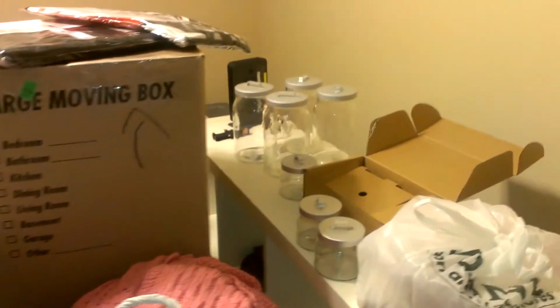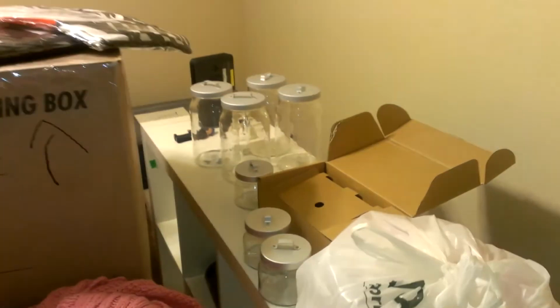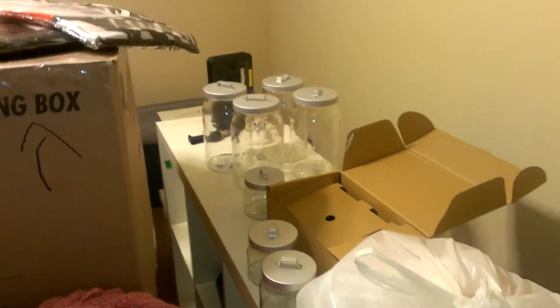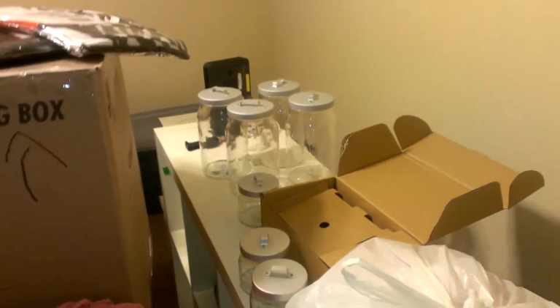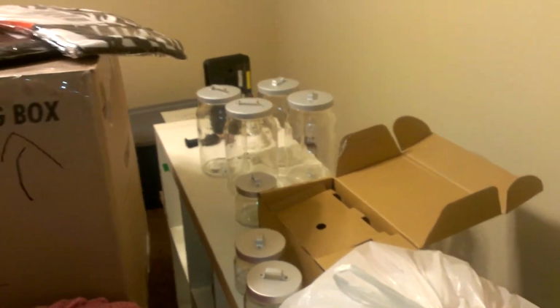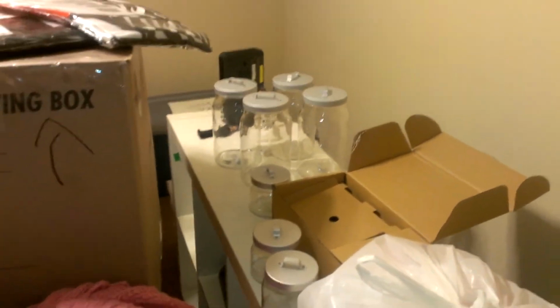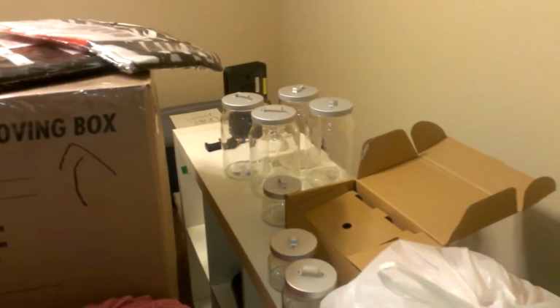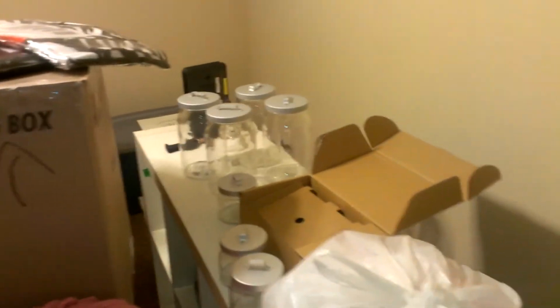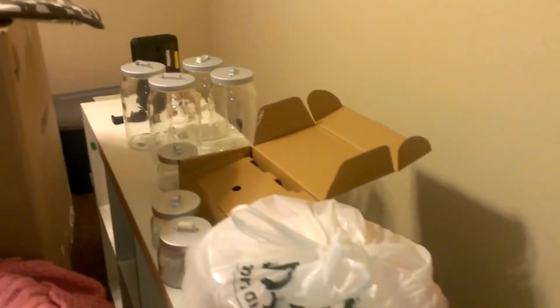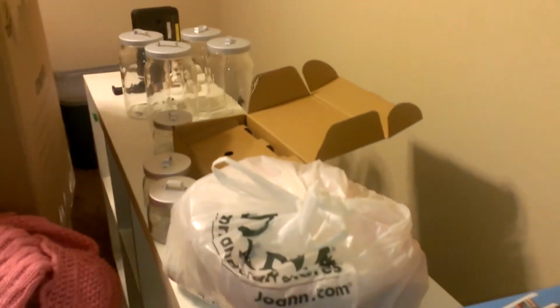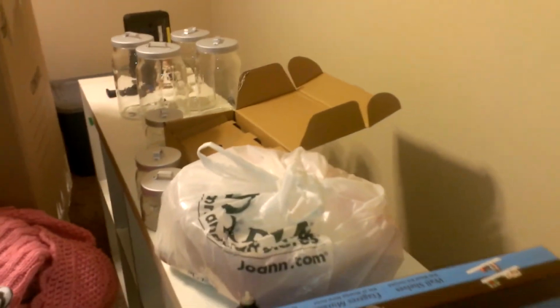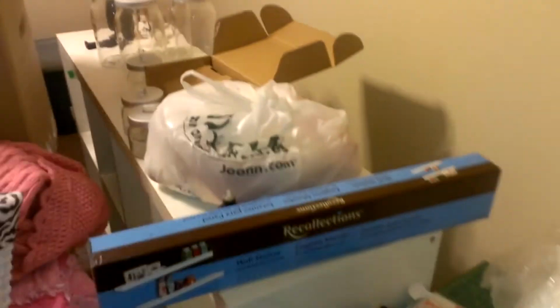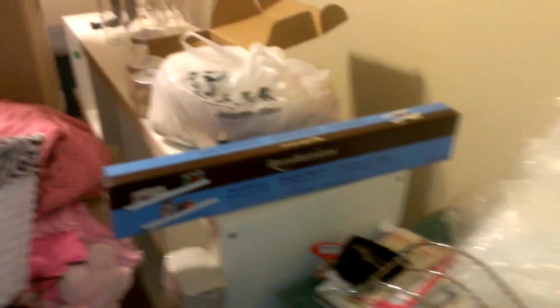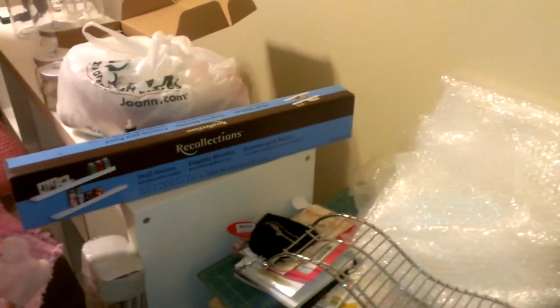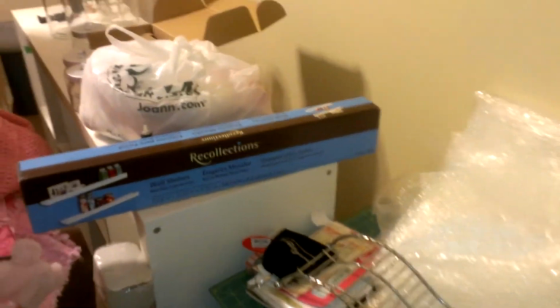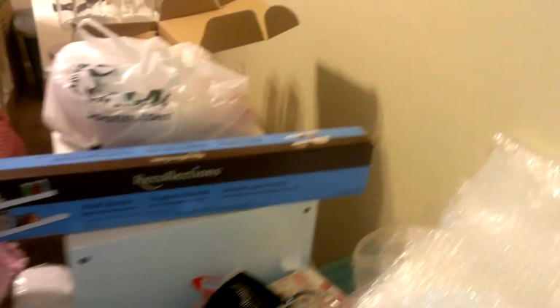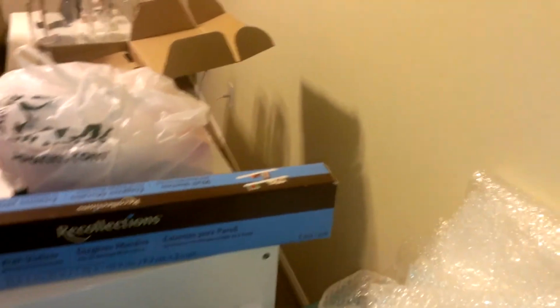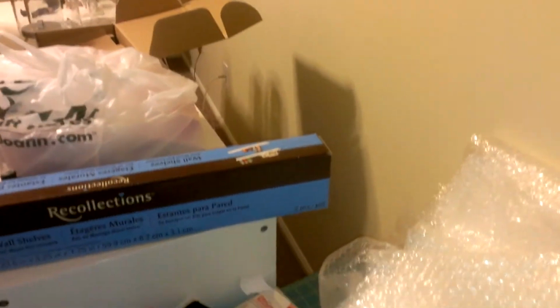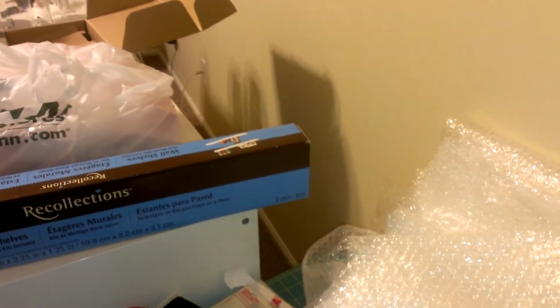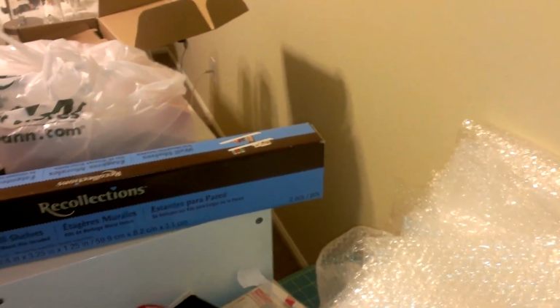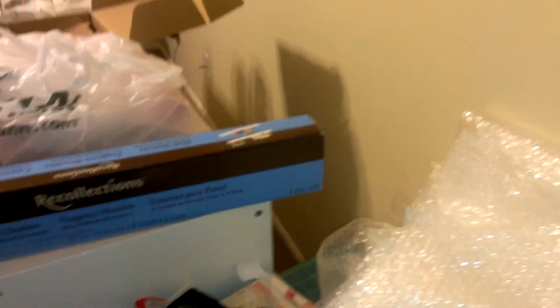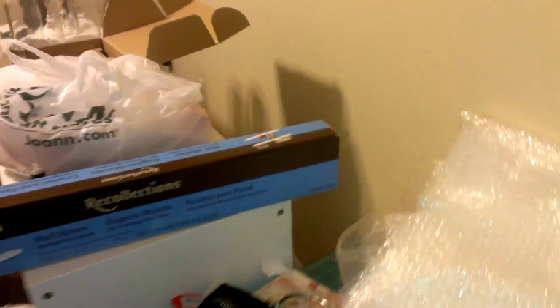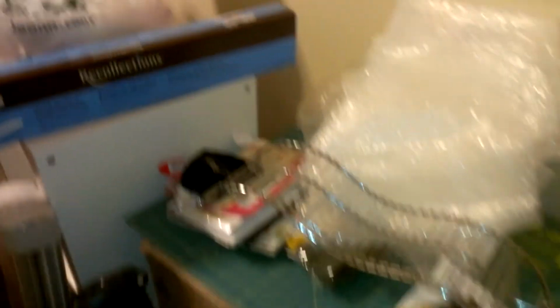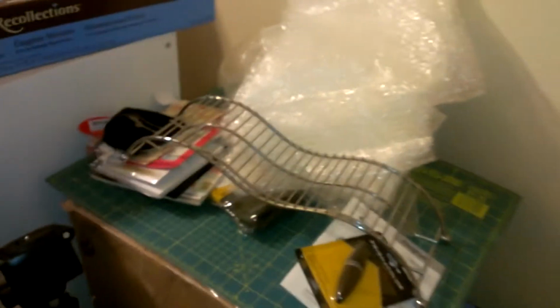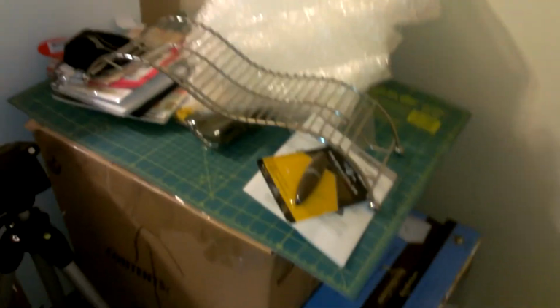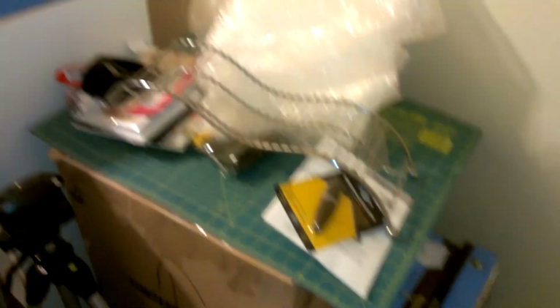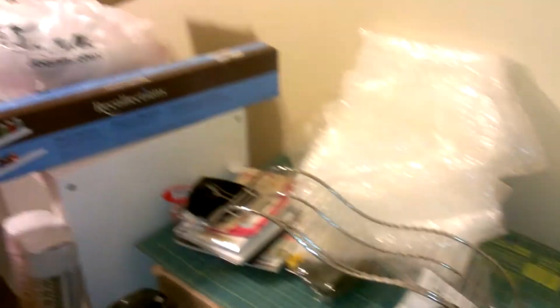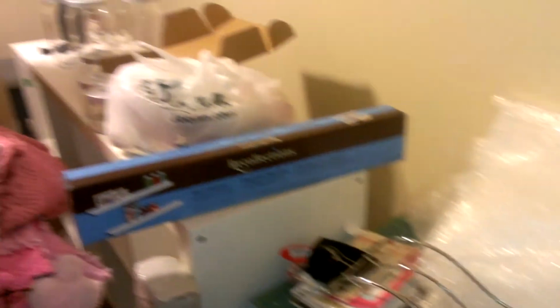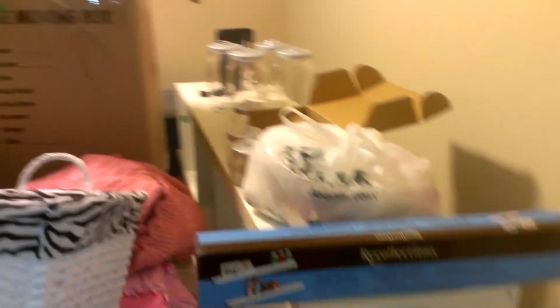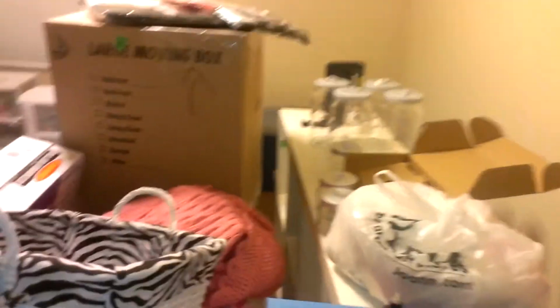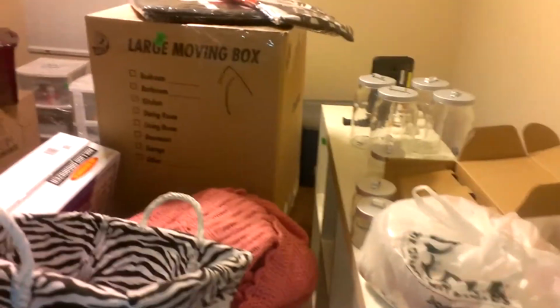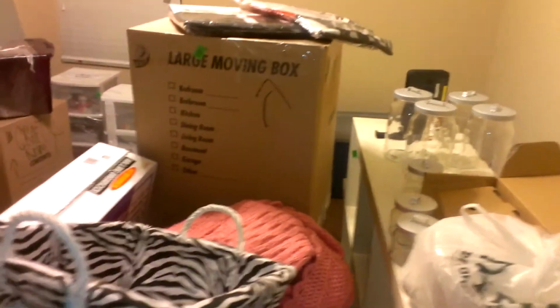My husband's like, "Seriously, what do you have in there? There's more boxes in here than we have kitchen boxes." I'm like, well, whatever. But there you have it.